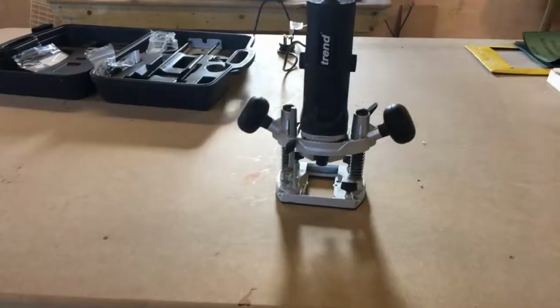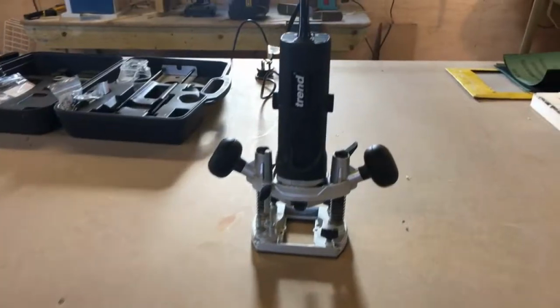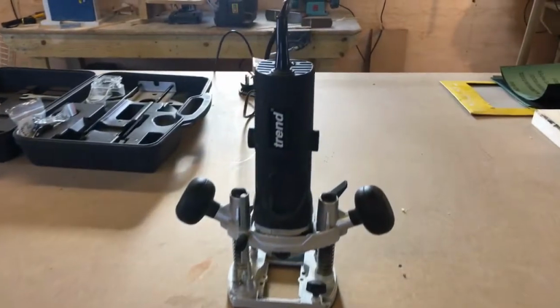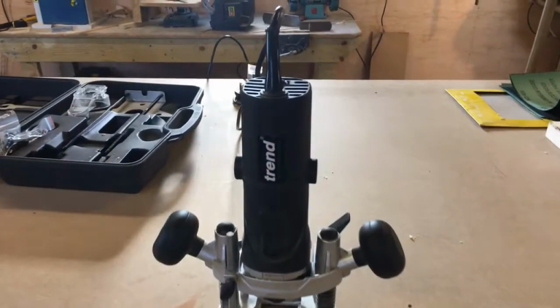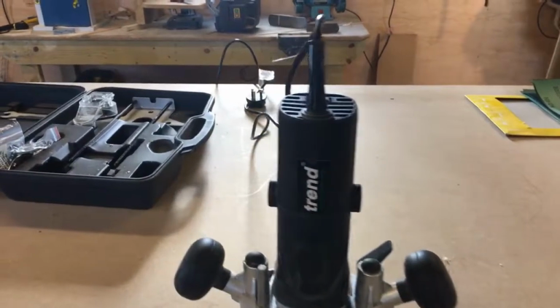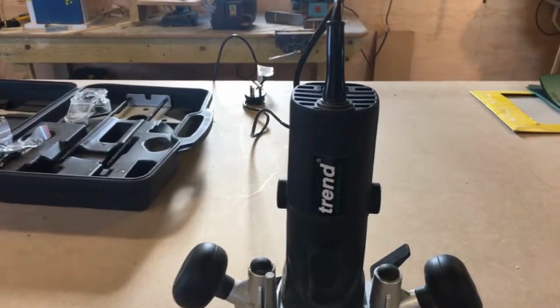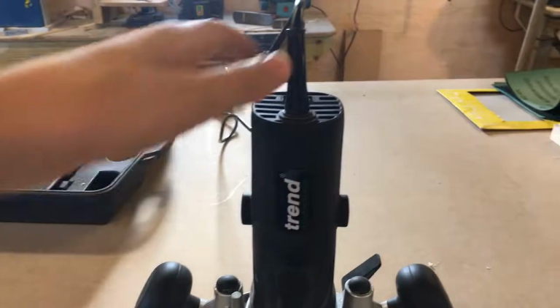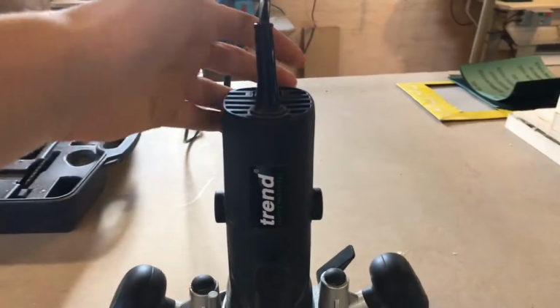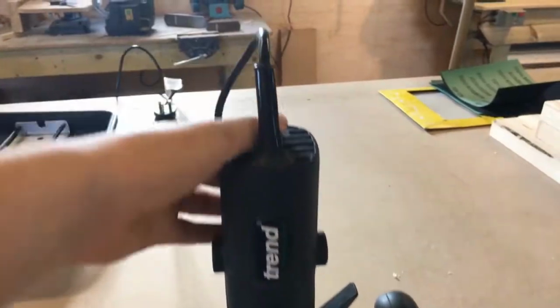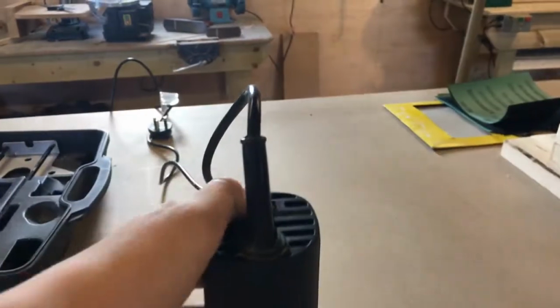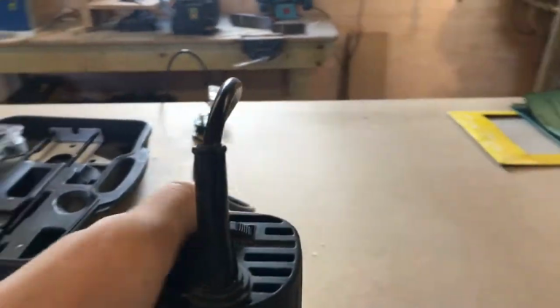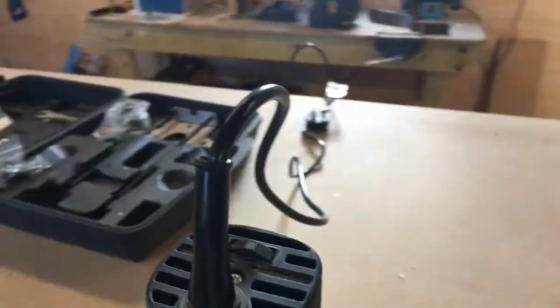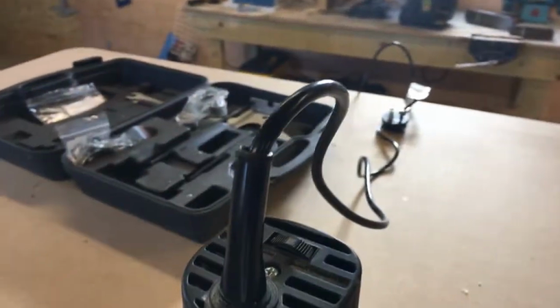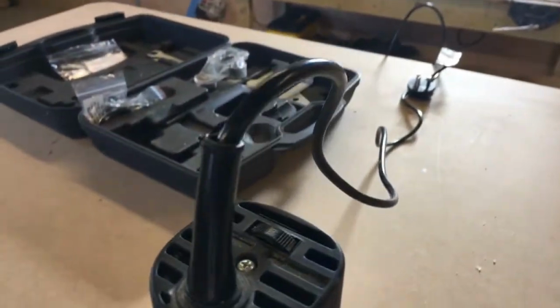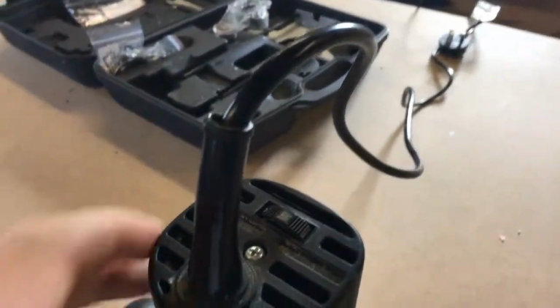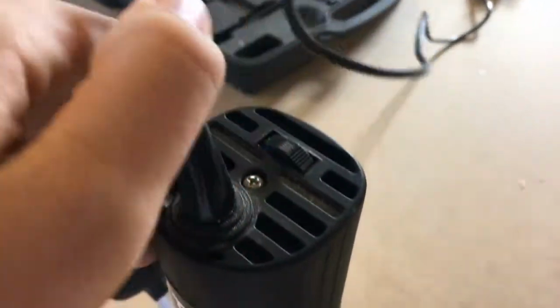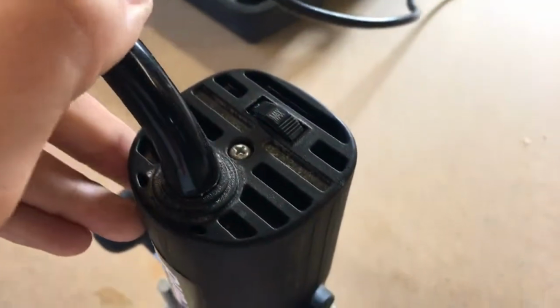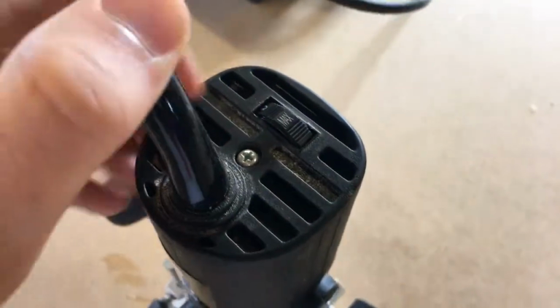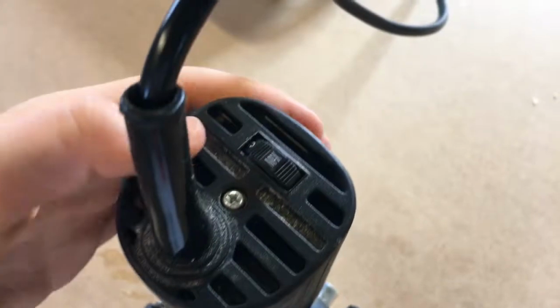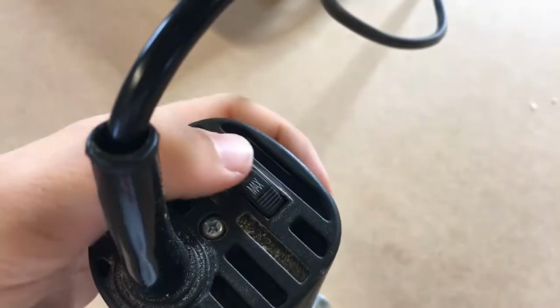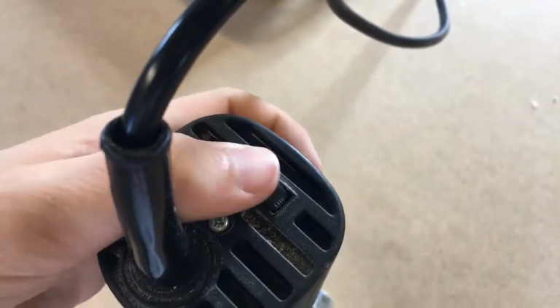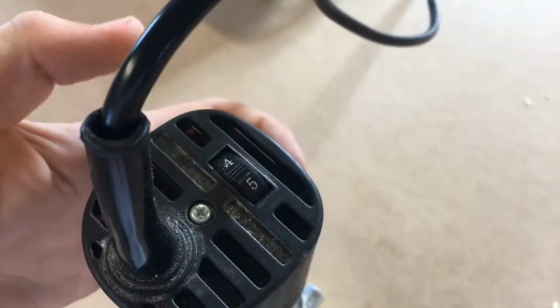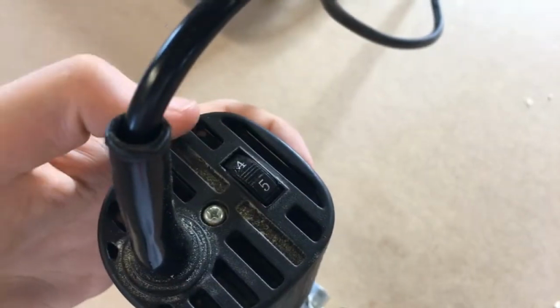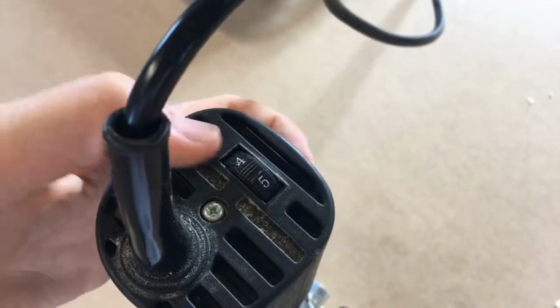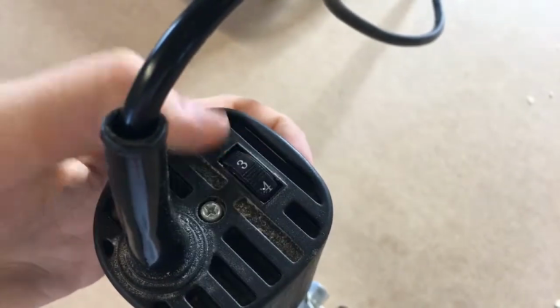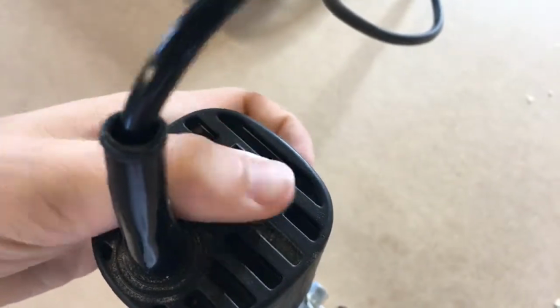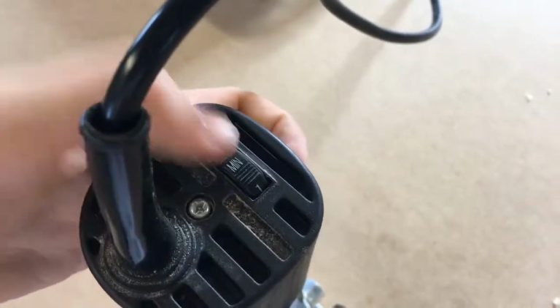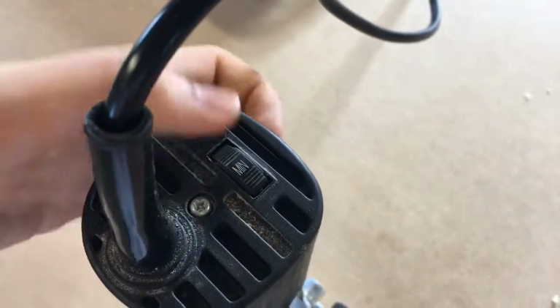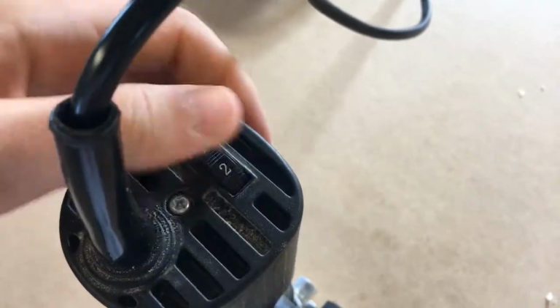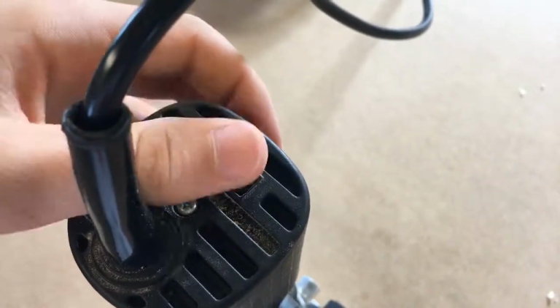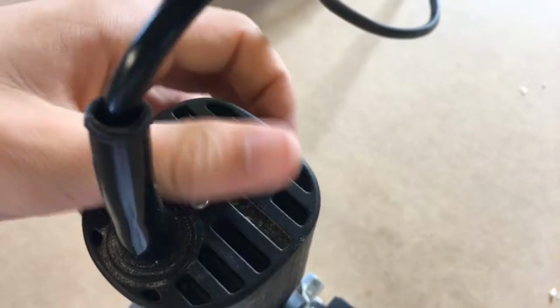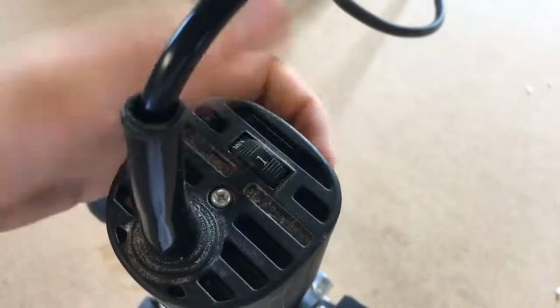The power of this router is one and a half horsepower or 850 watts. There are some different speed controls — obviously max, 5, 4, 3, 2, and 1 — and minimum is one.